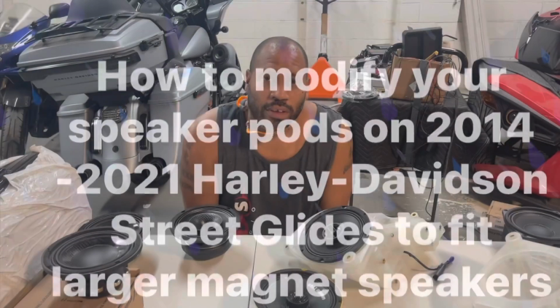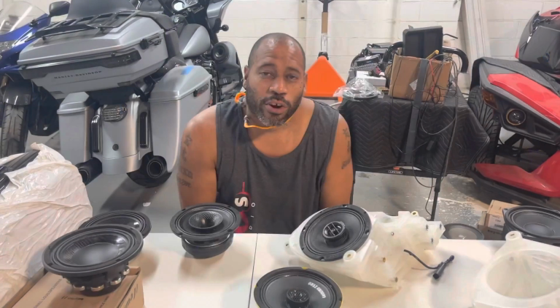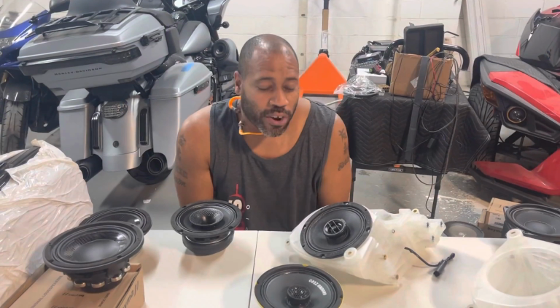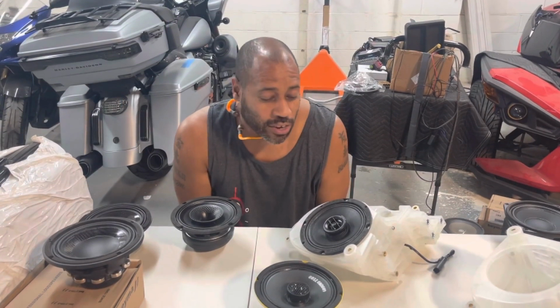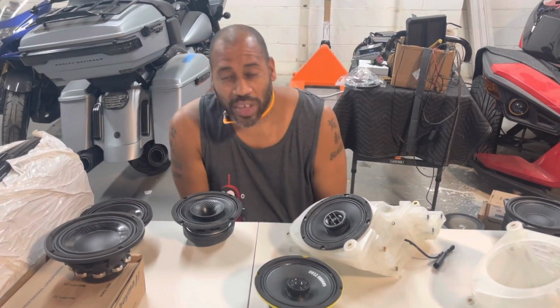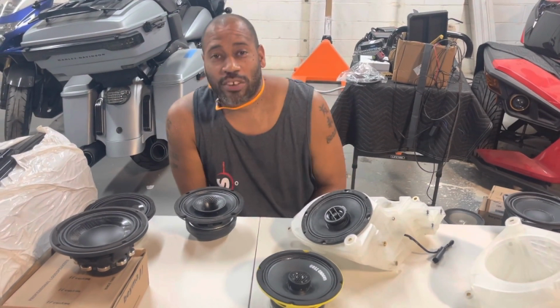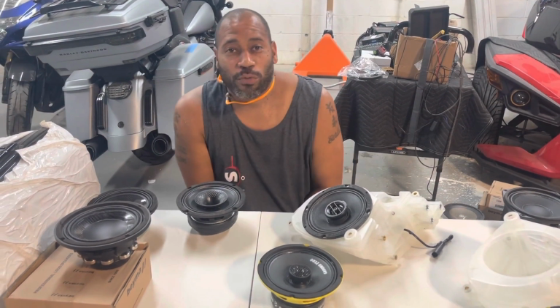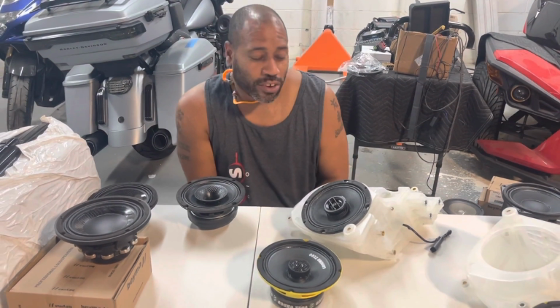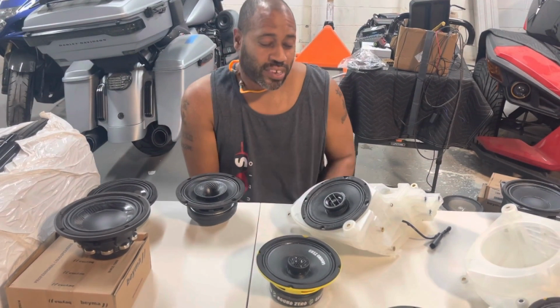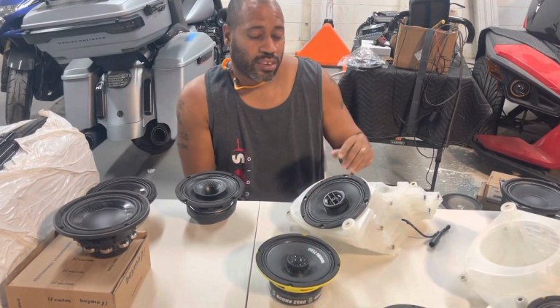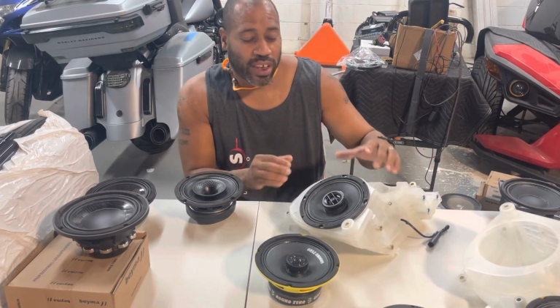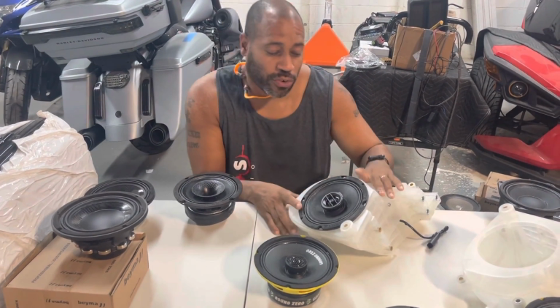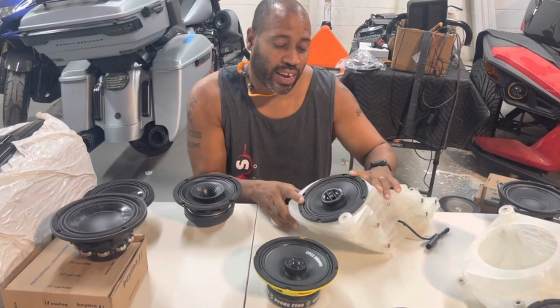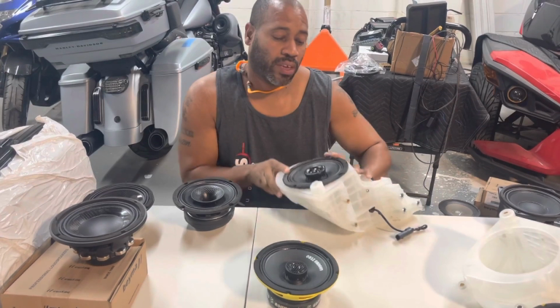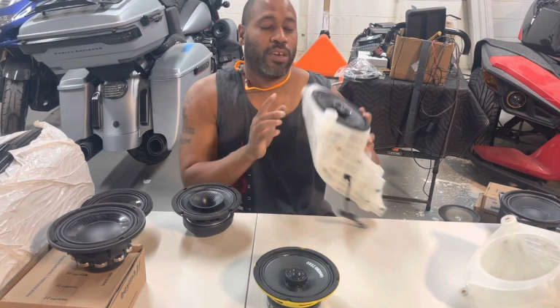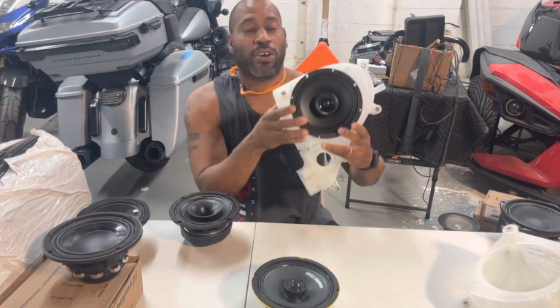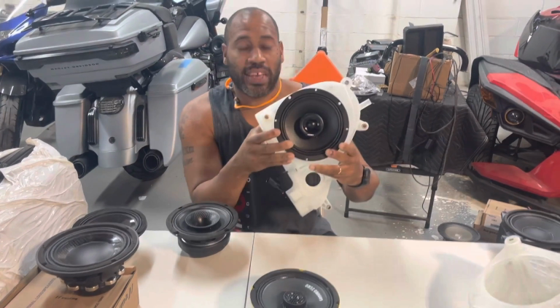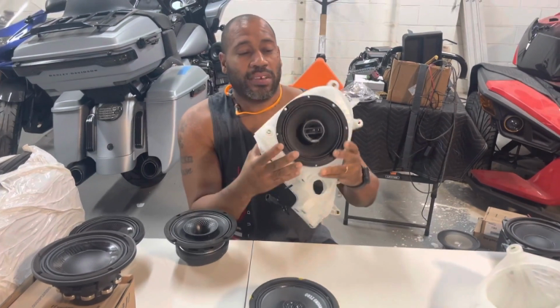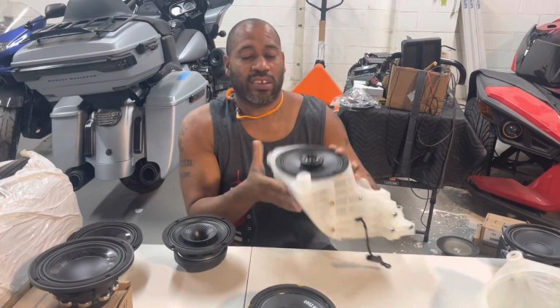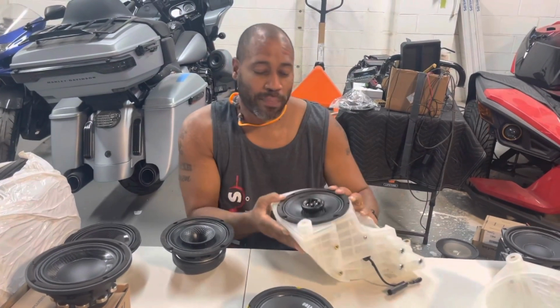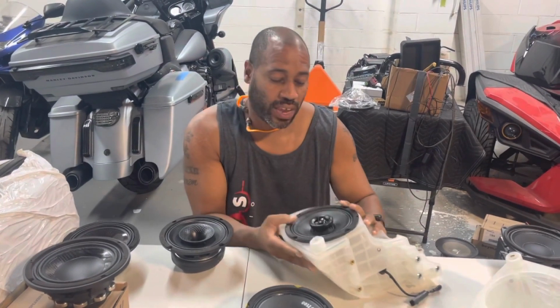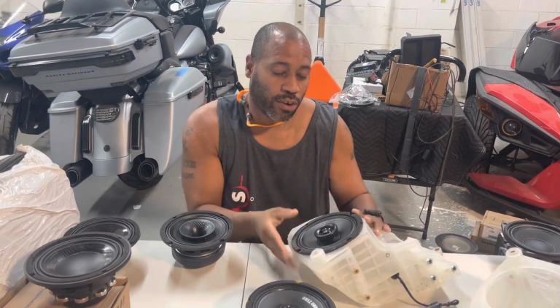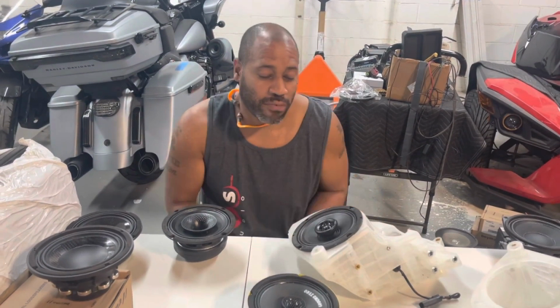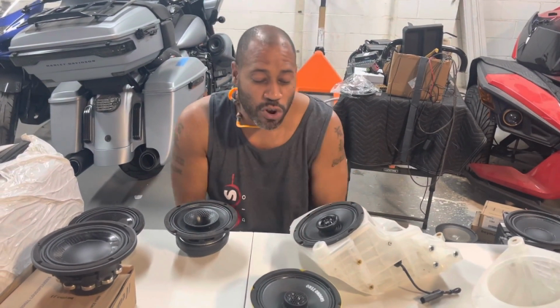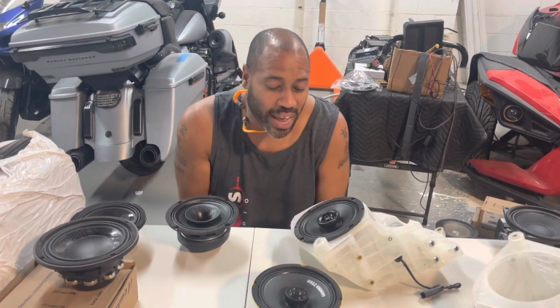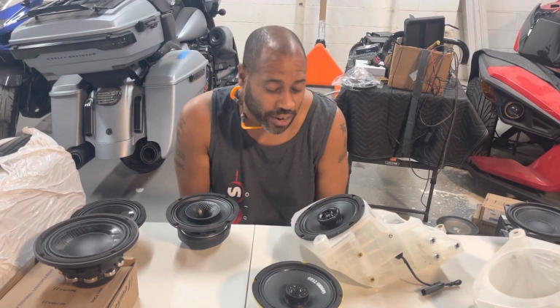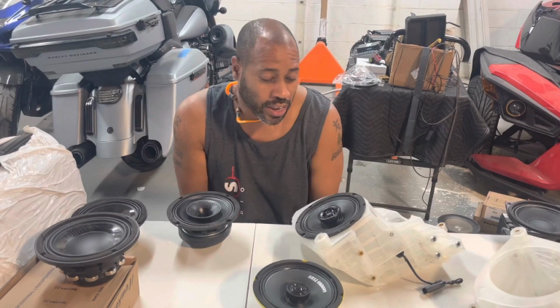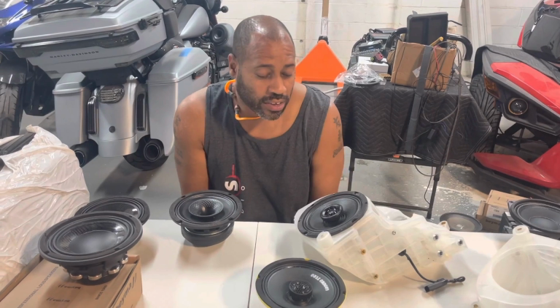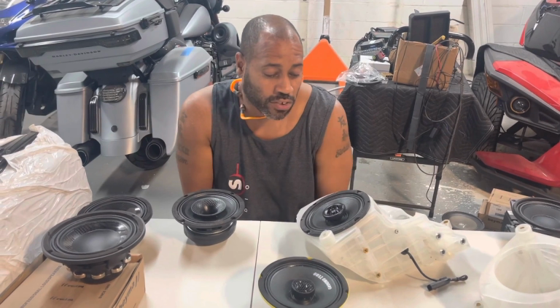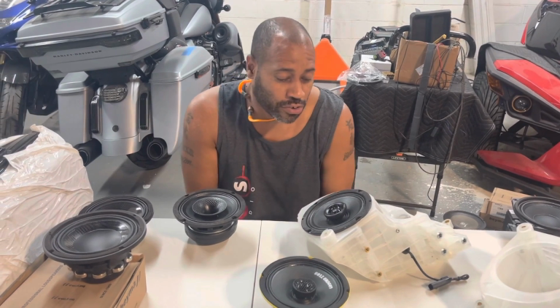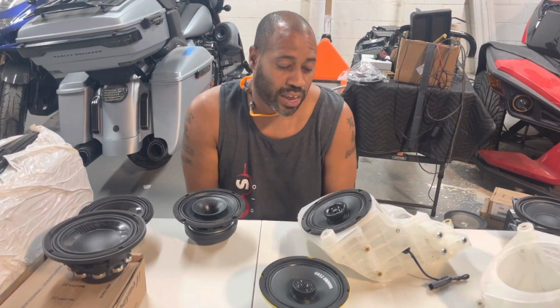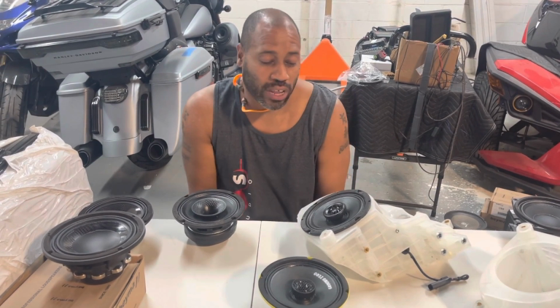I'm Carlos Ramirez, owner of NVS Audio in Roselle, New Jersey. We got Jeff's Street Glide in. He went with the Hertz Neos because it's a drop-in fit — it's our favorite no-mod speaker to be installed in the Street Glide and Road Glide.